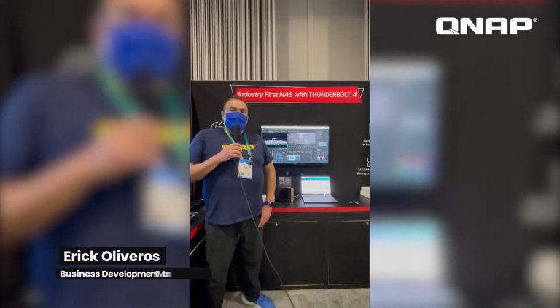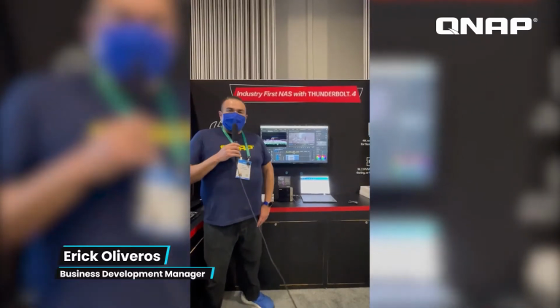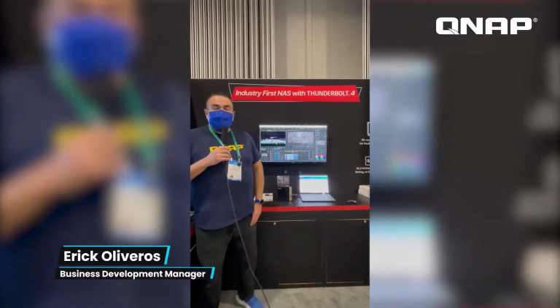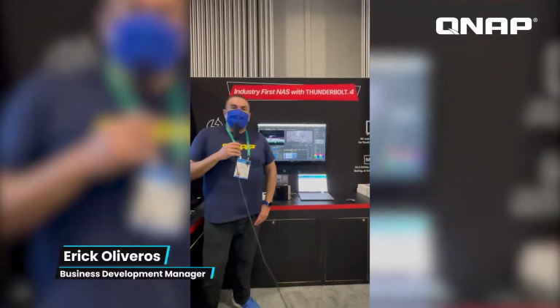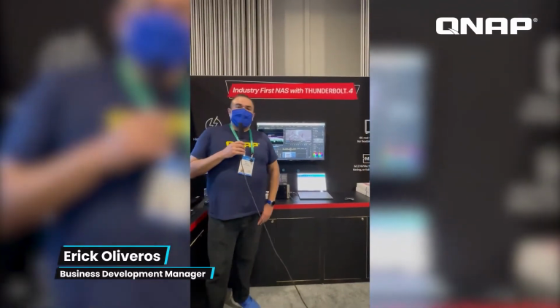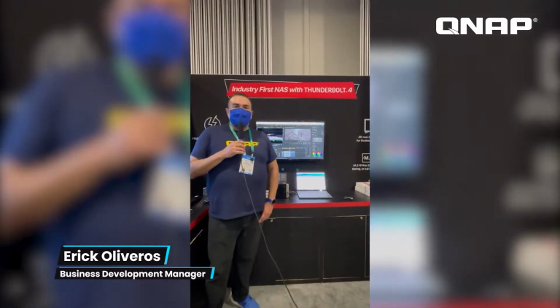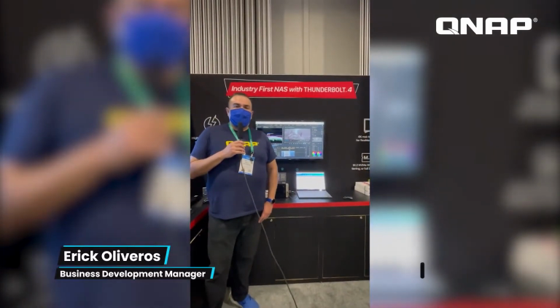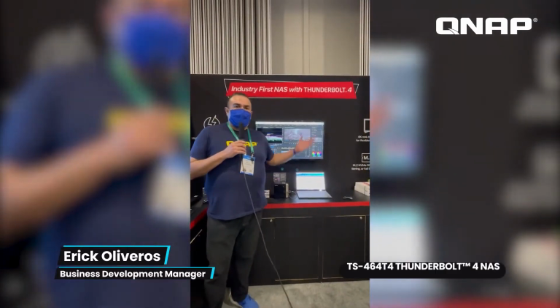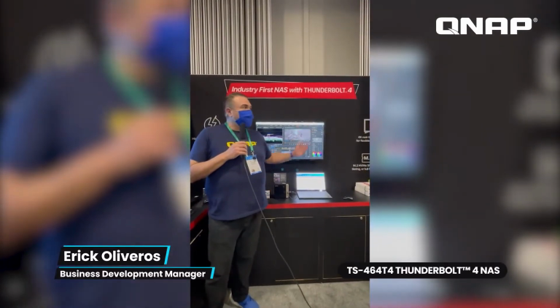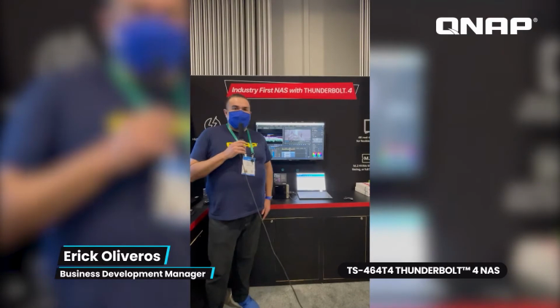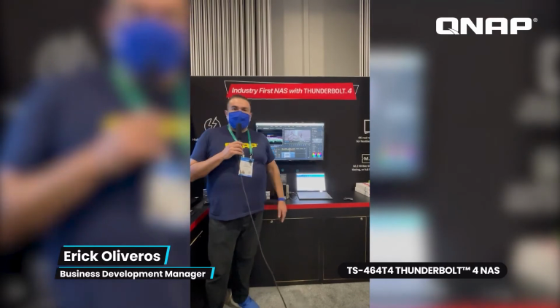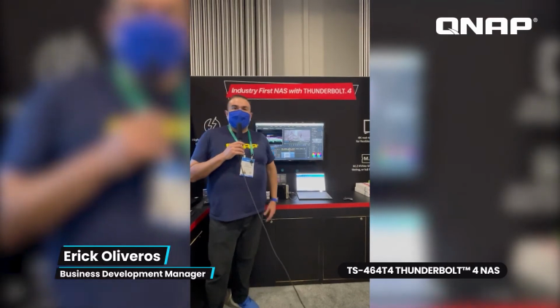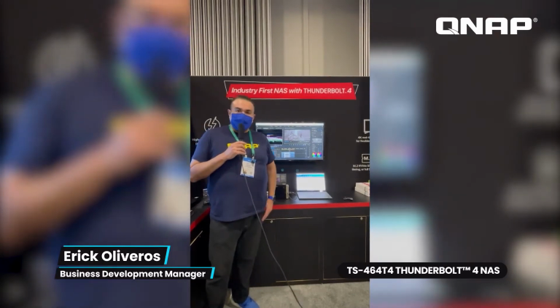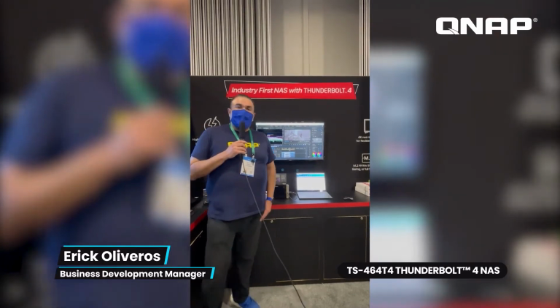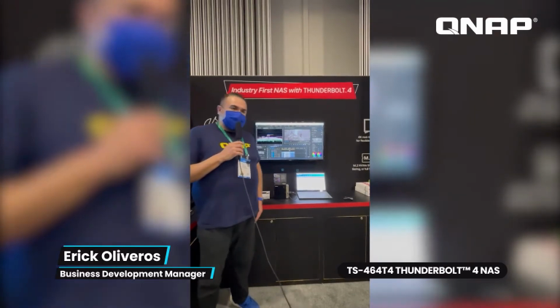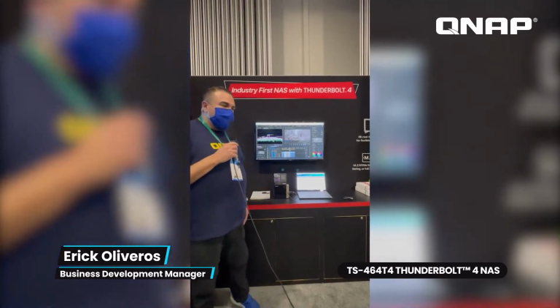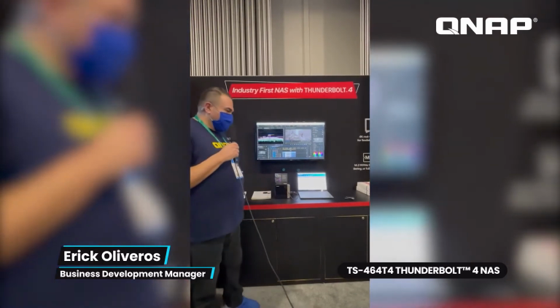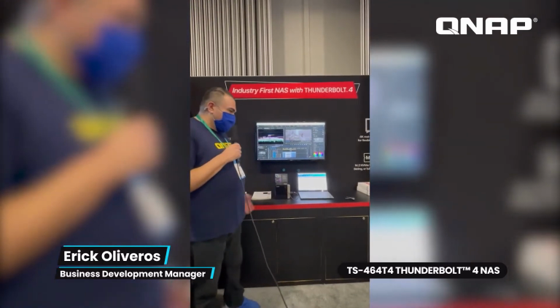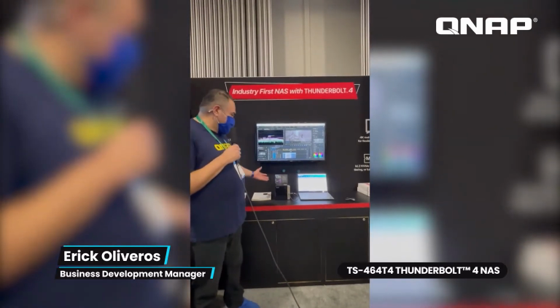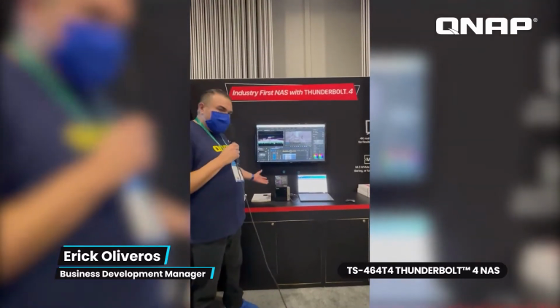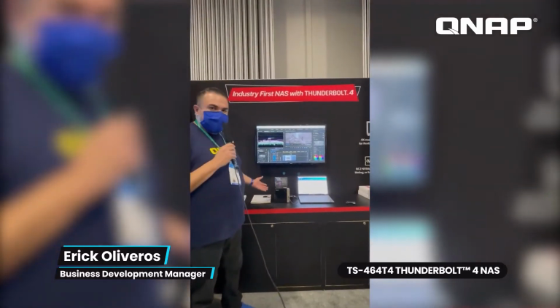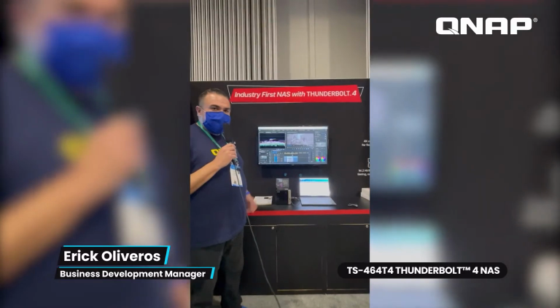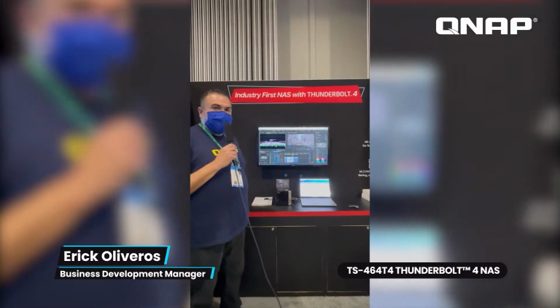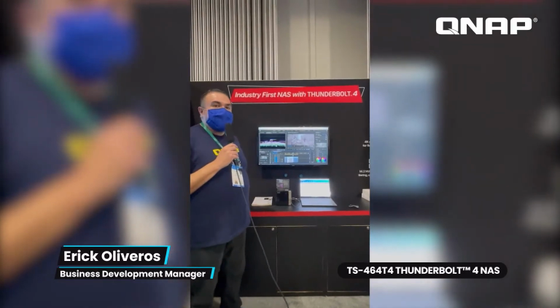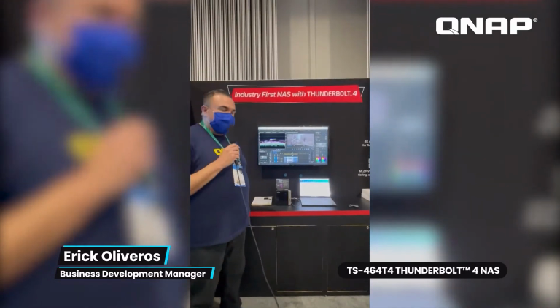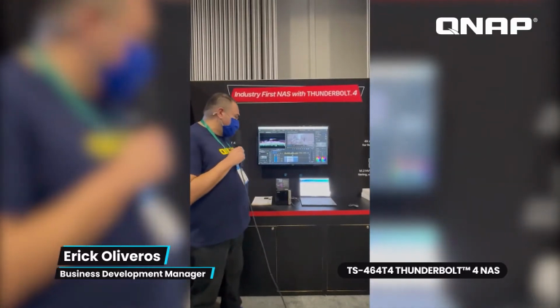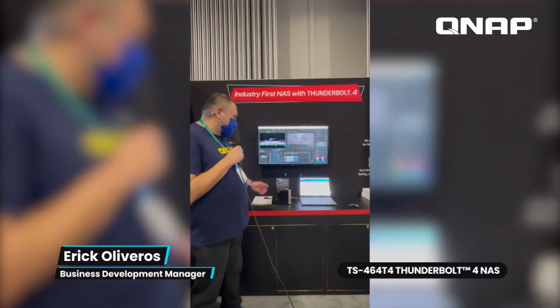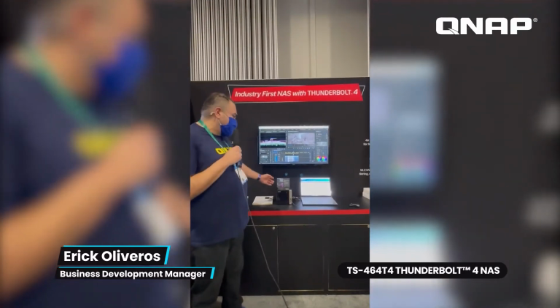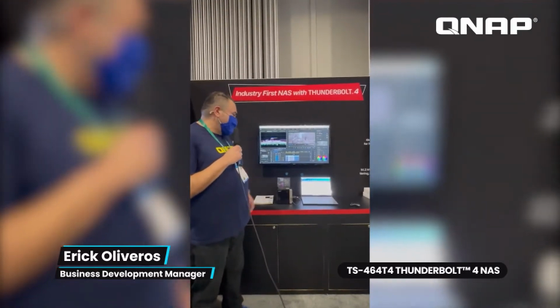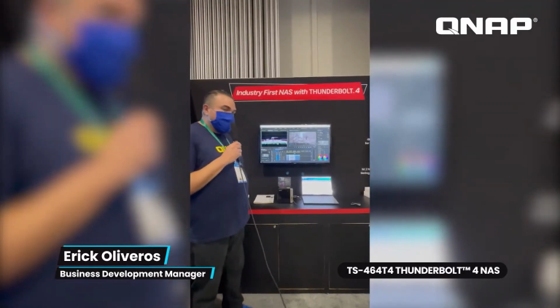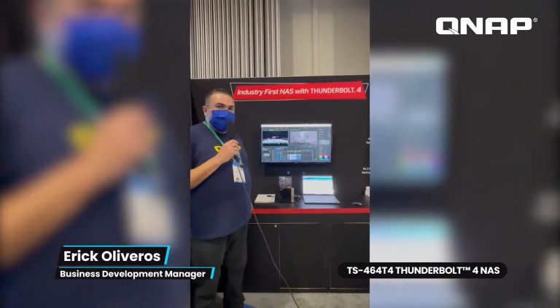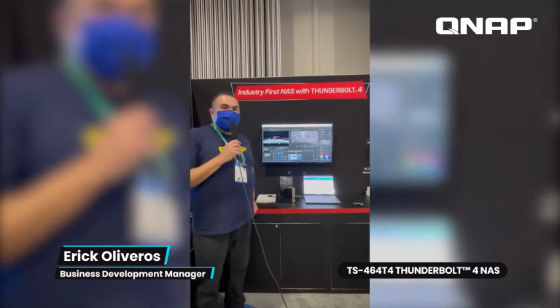Hey folks, this is Eric Oliveros from the QNAP team here at our booth at CES 2022. I'm here to show you one of our highlight items we're showcasing this year at CES 2022. This is our TS-464T4.